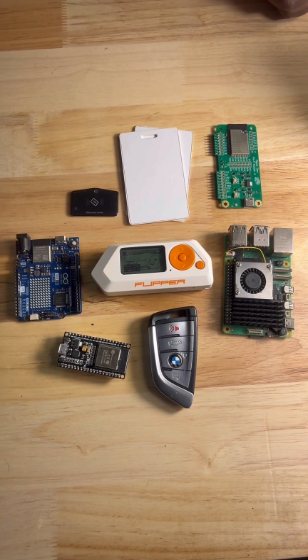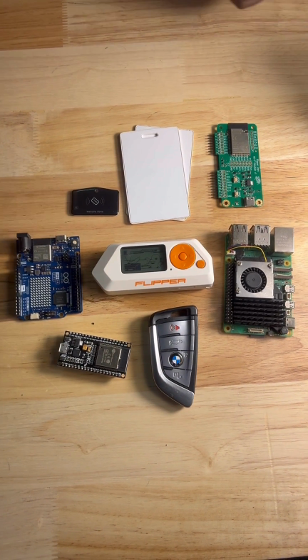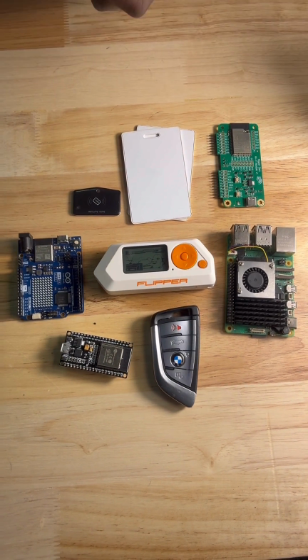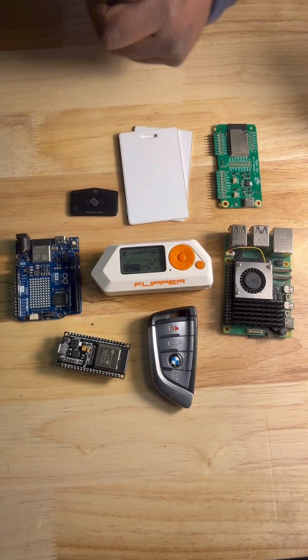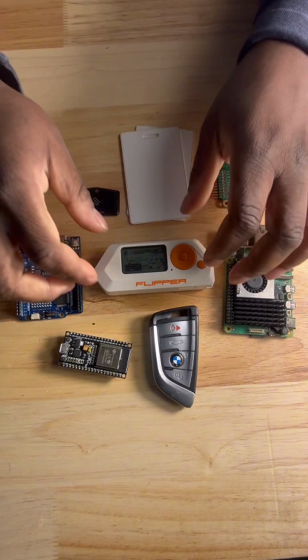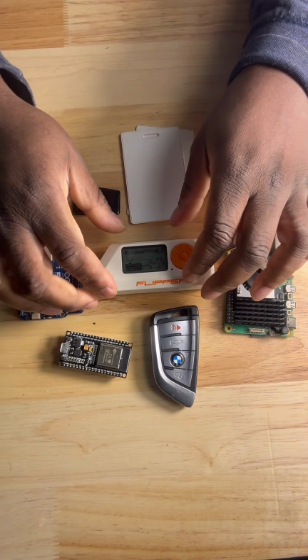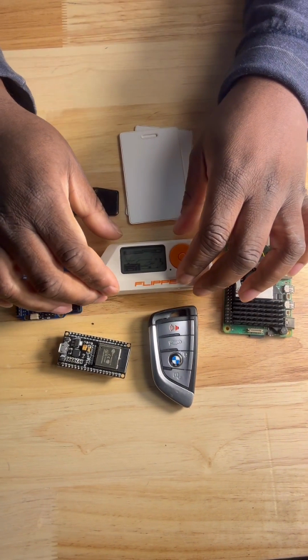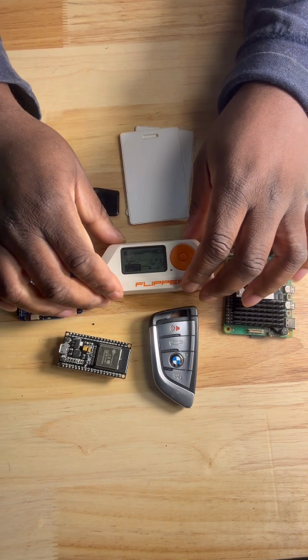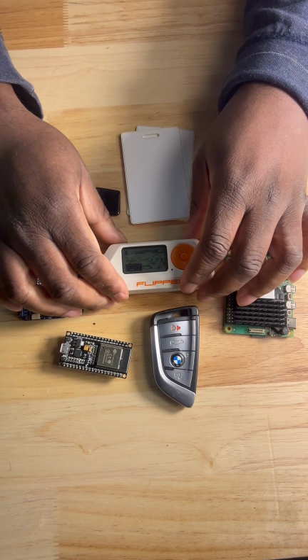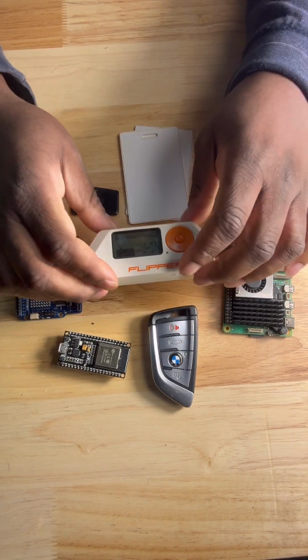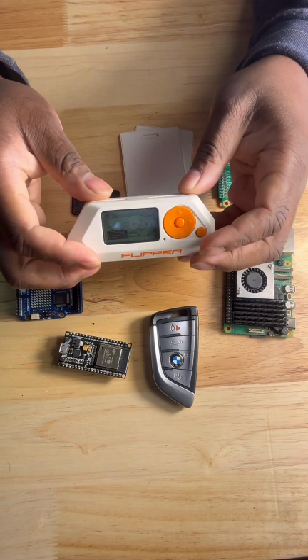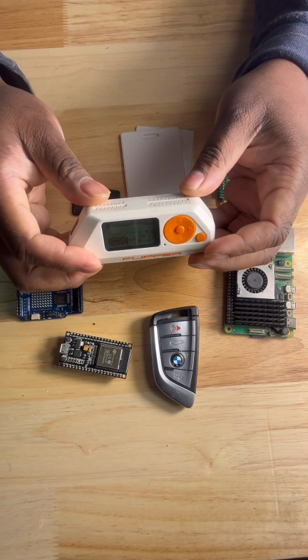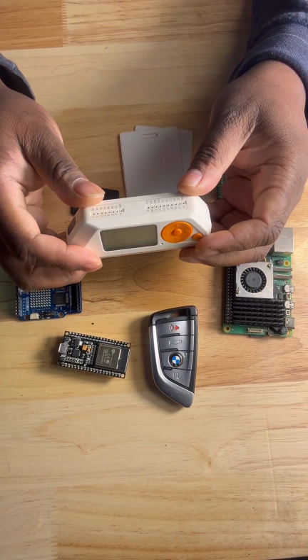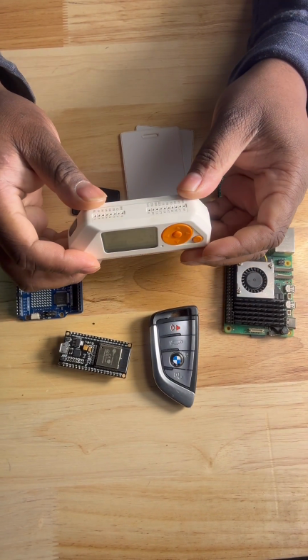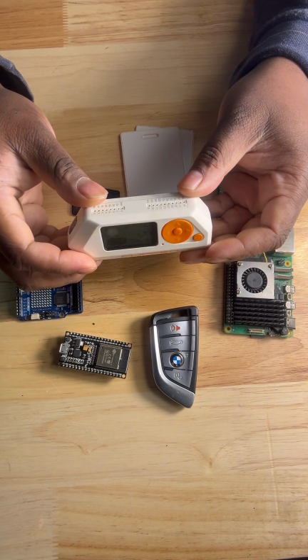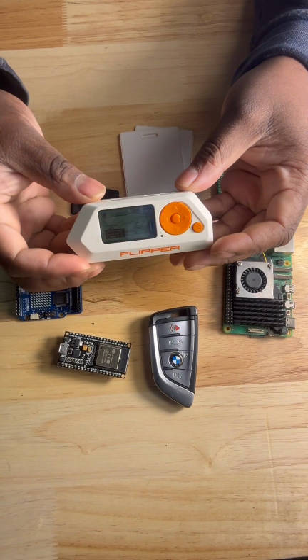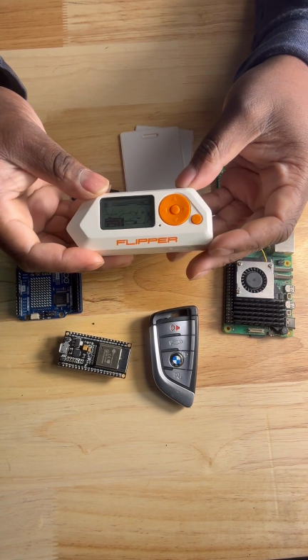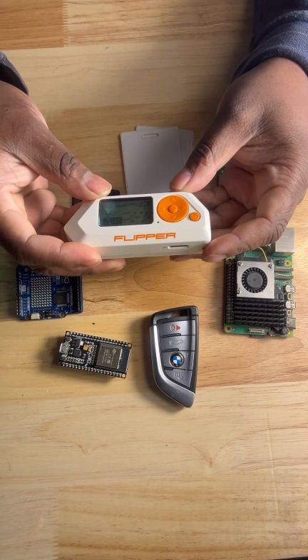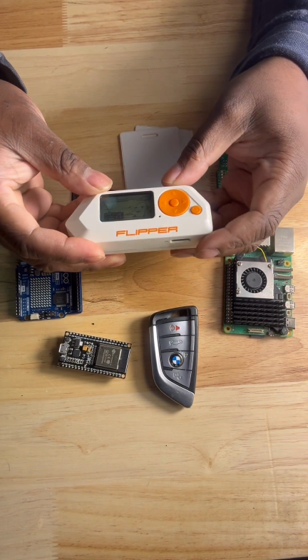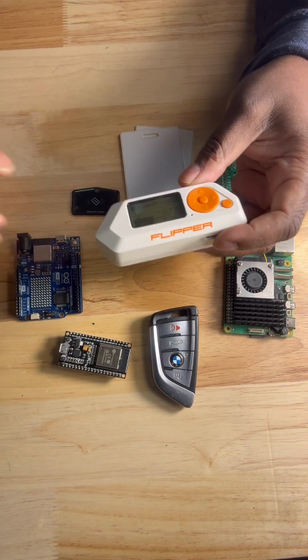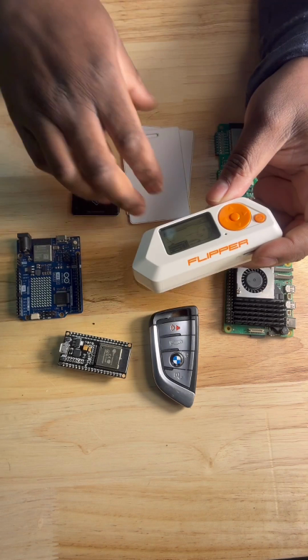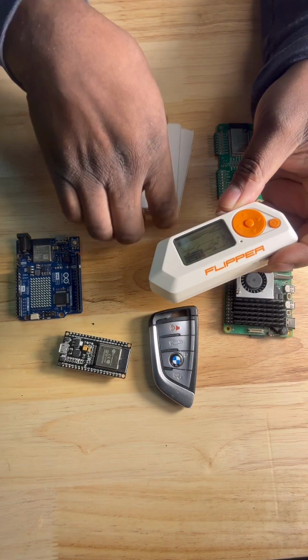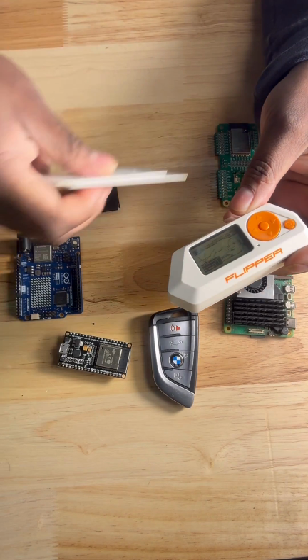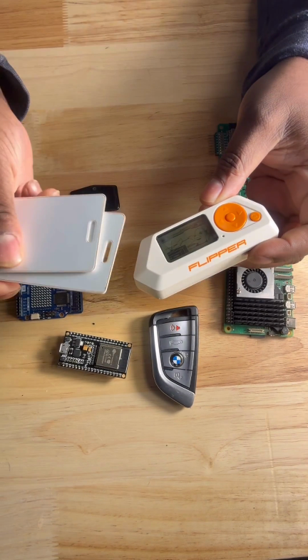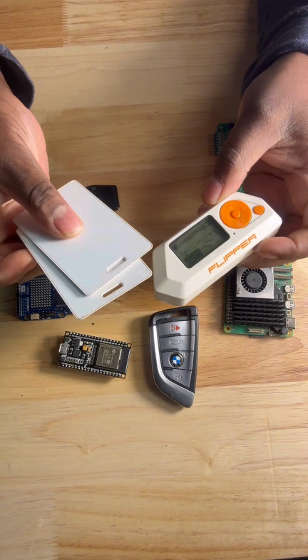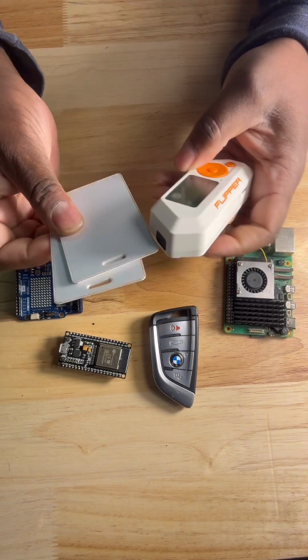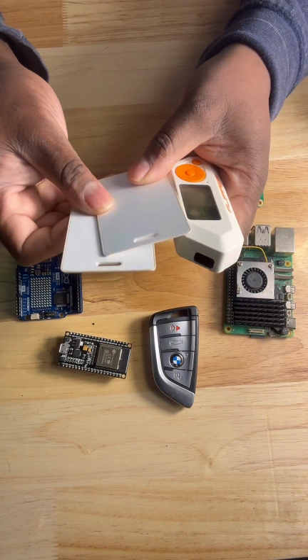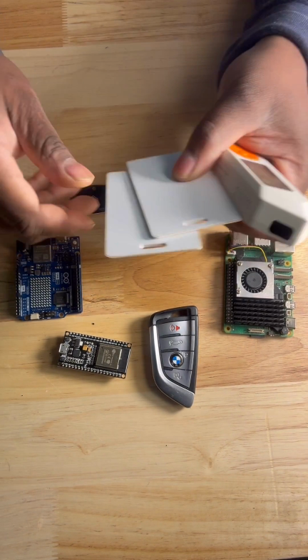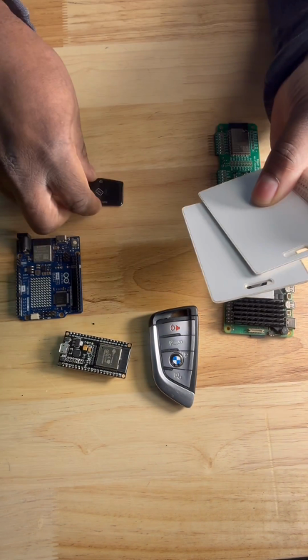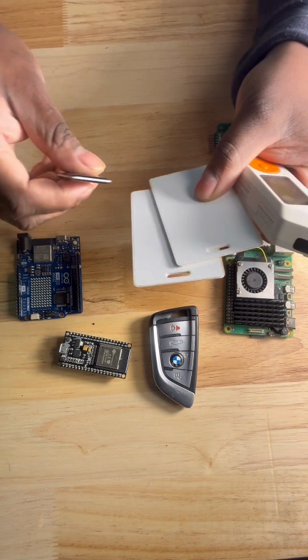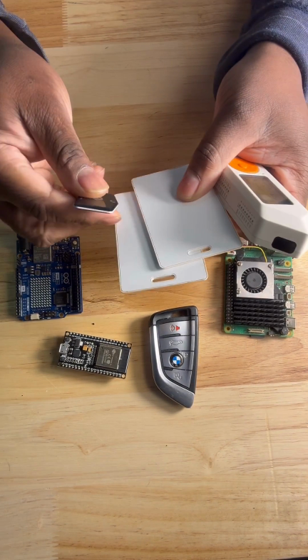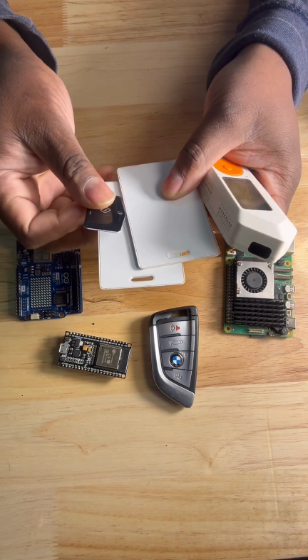Getting into some of the core features of the Flipper Zero: it has RFID and NFC — you can do cloning, you can emulate badges, fobs, key fobs, things of that nature.